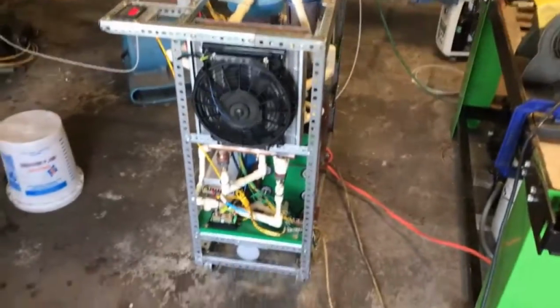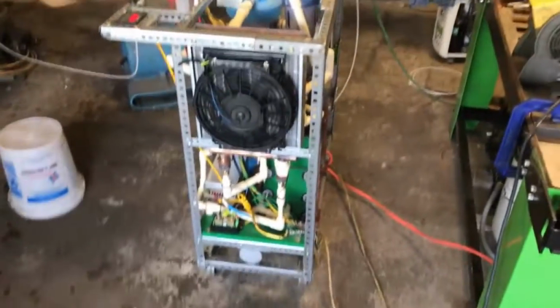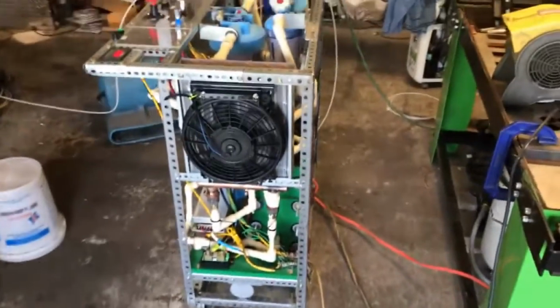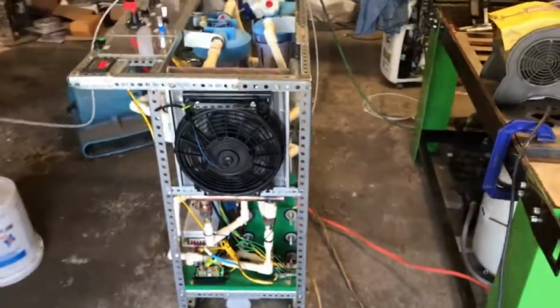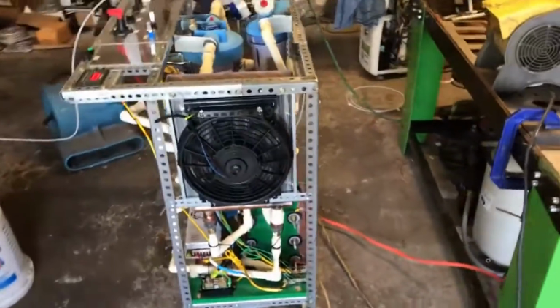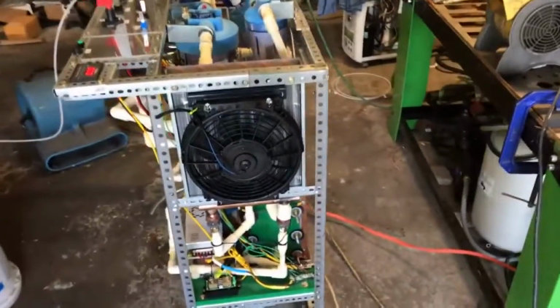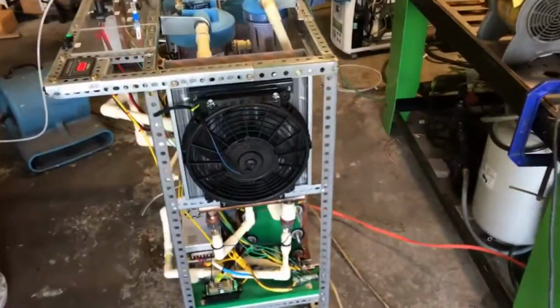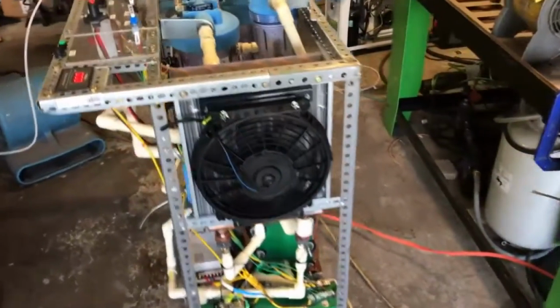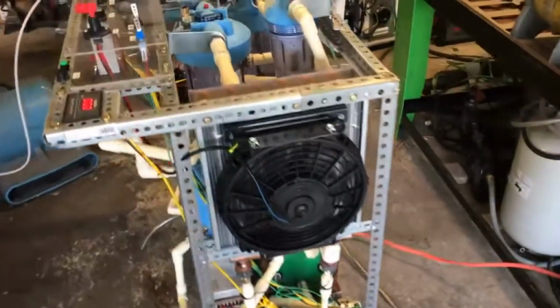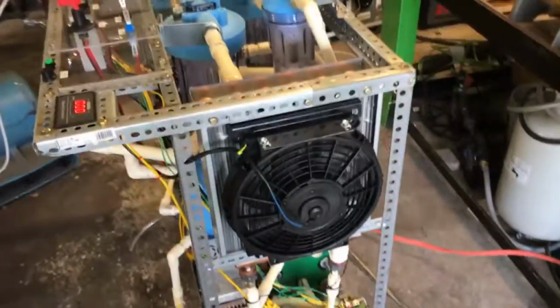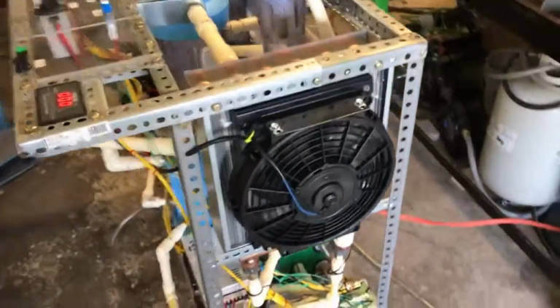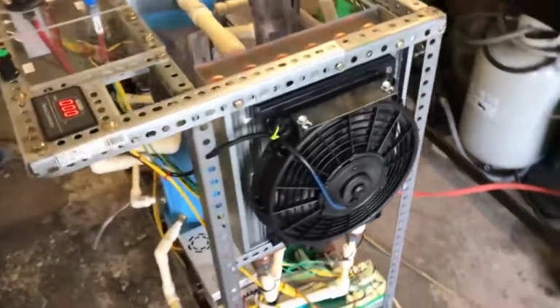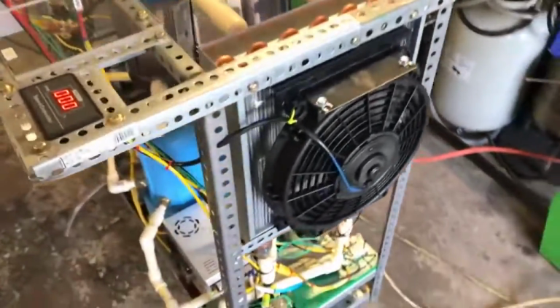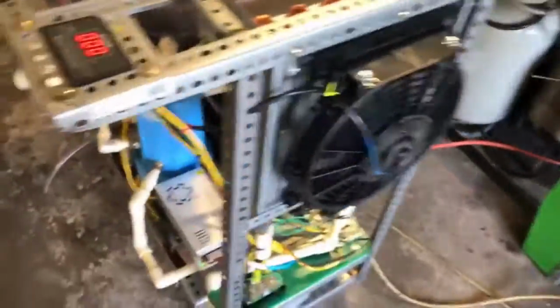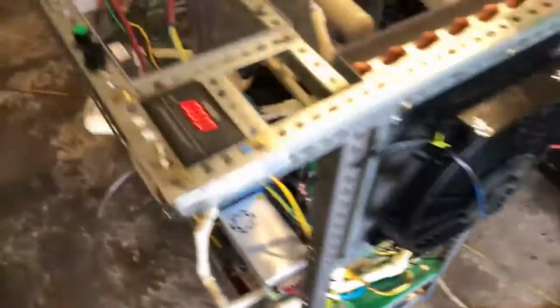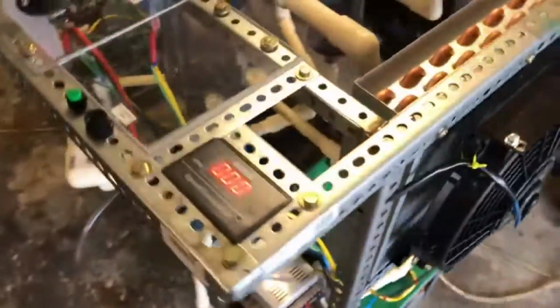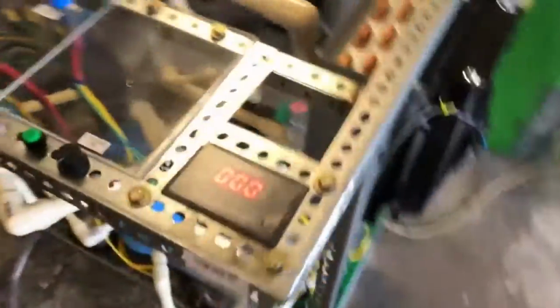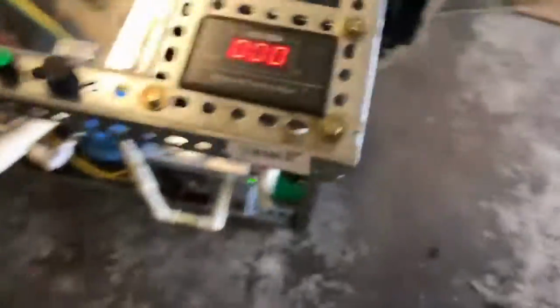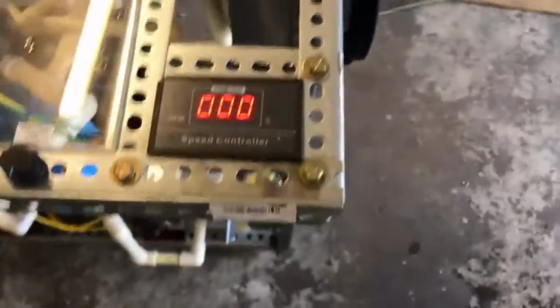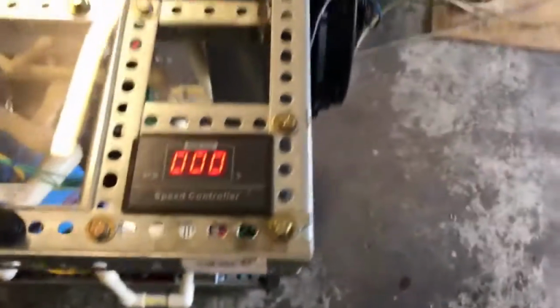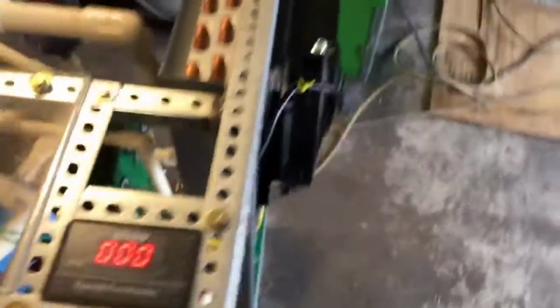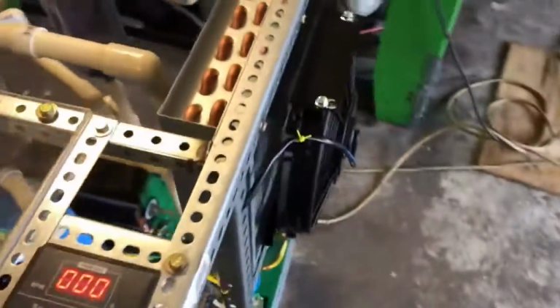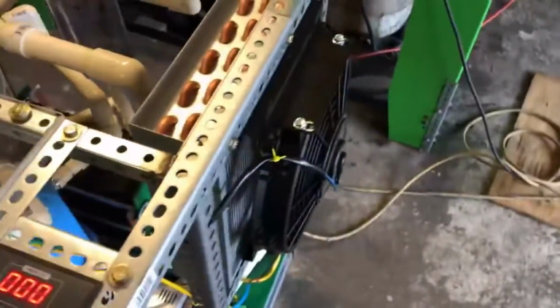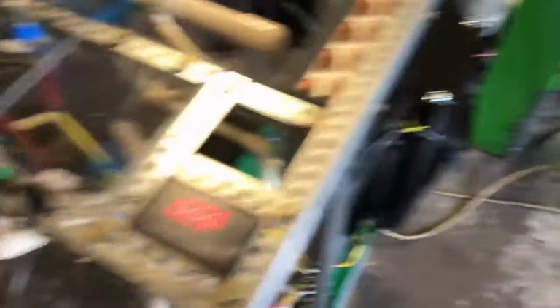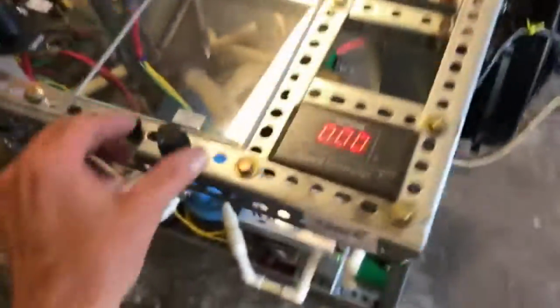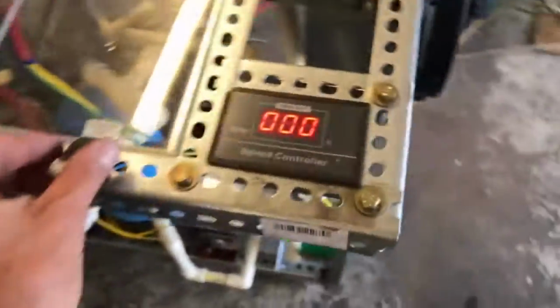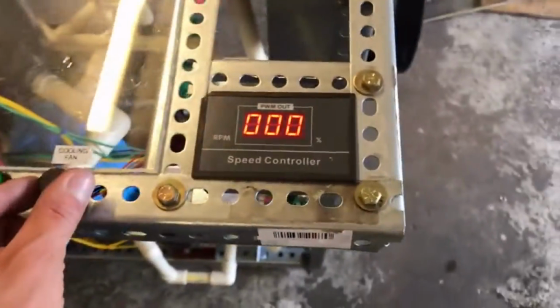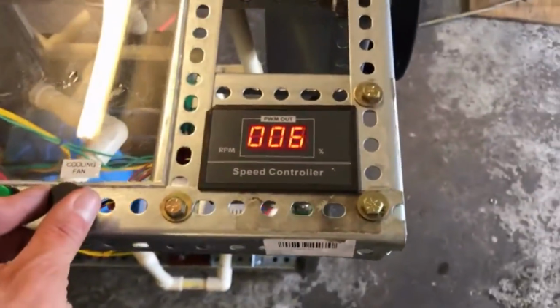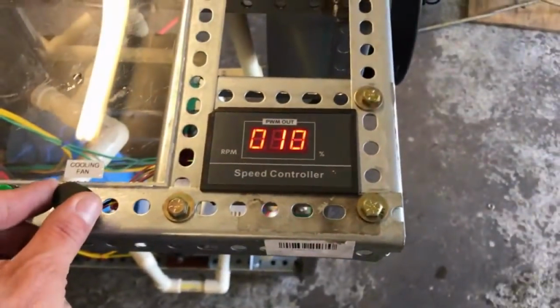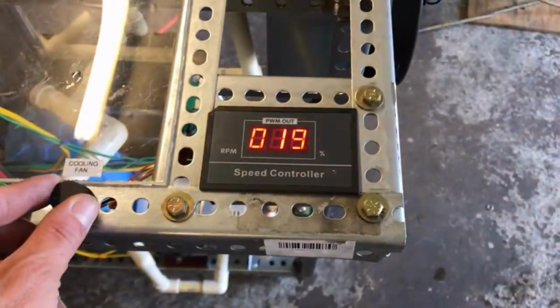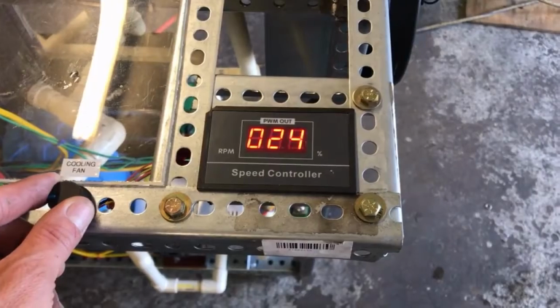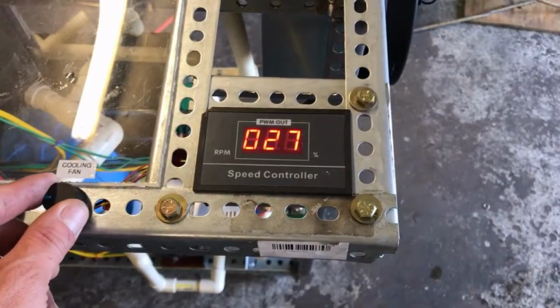Okay fellas, we're back at it again. Got everything hooked up here. I think I forgot to show you this radiator Muhammad, but we do have some cooling here.